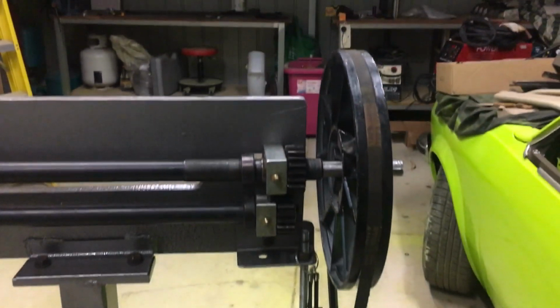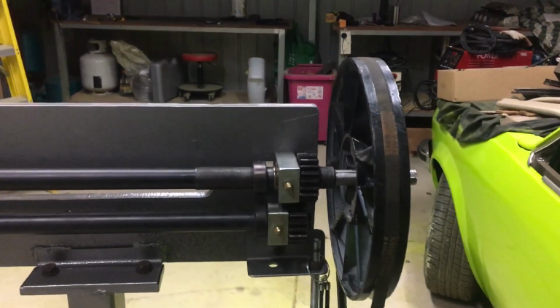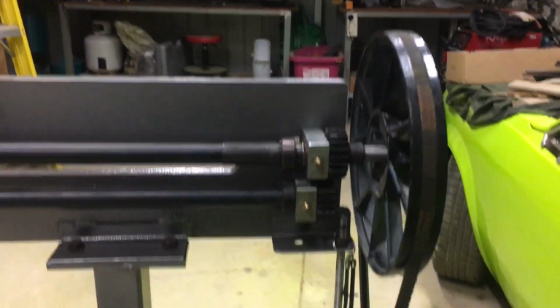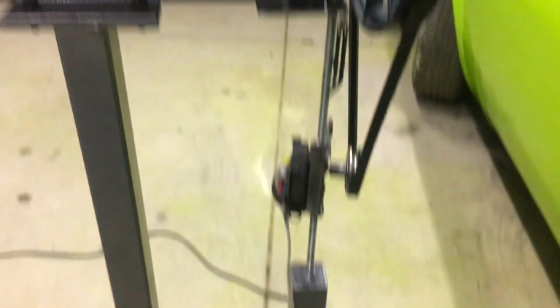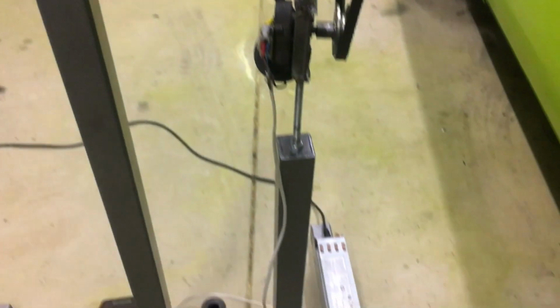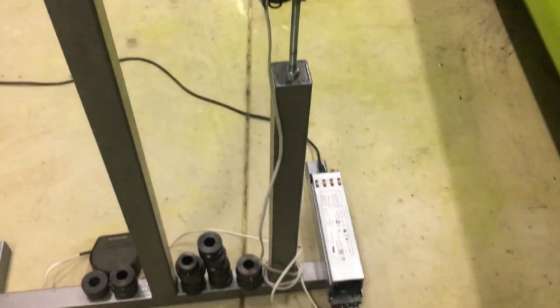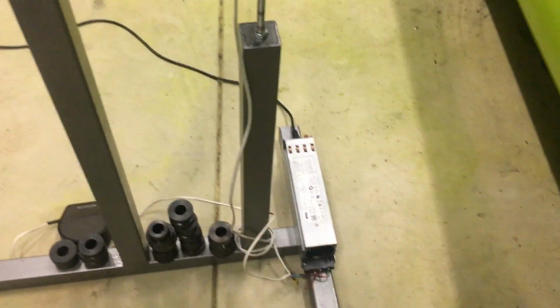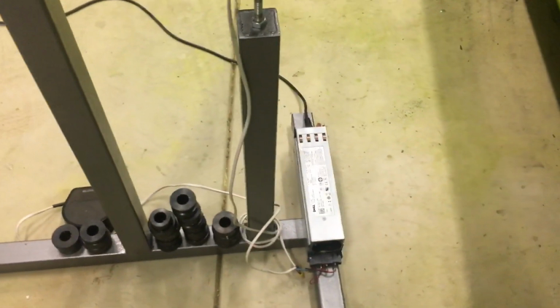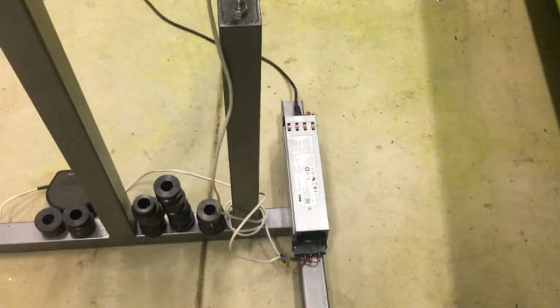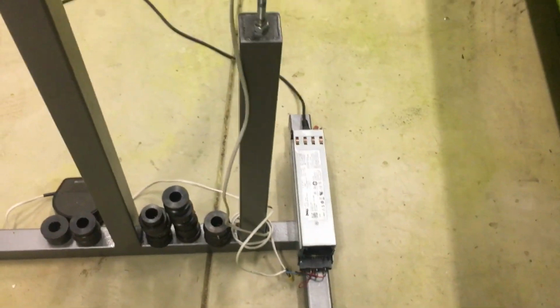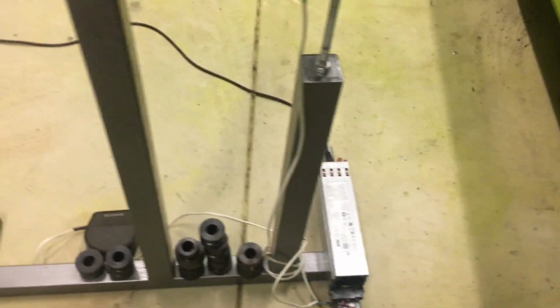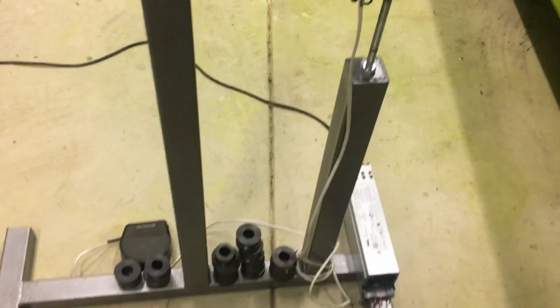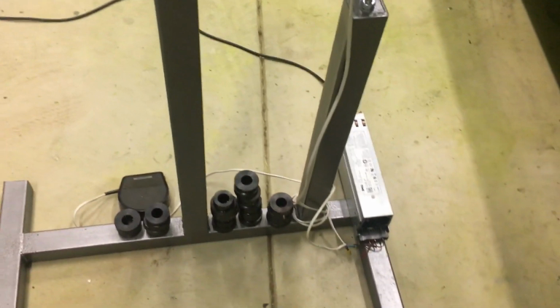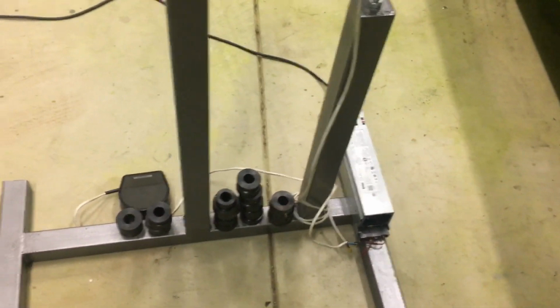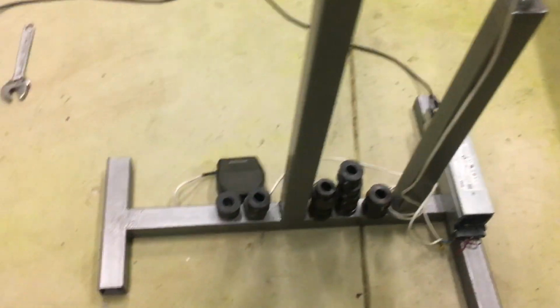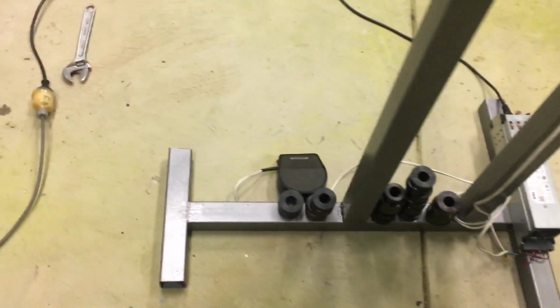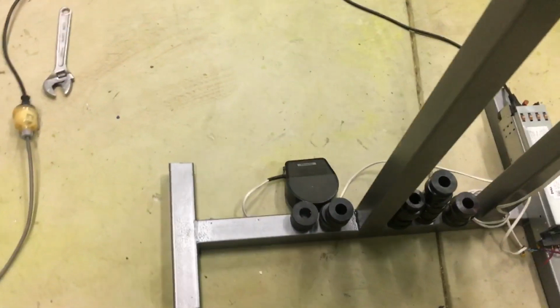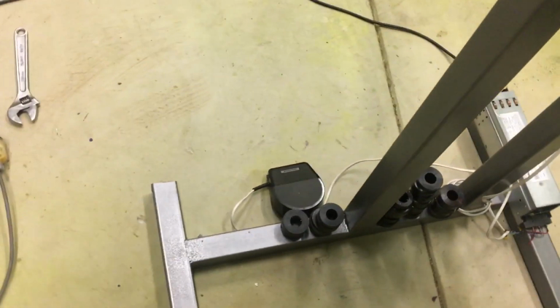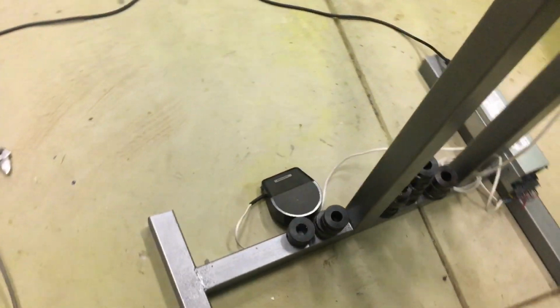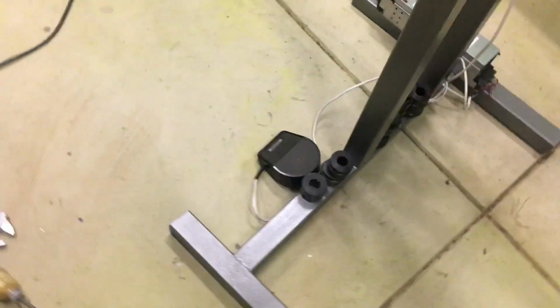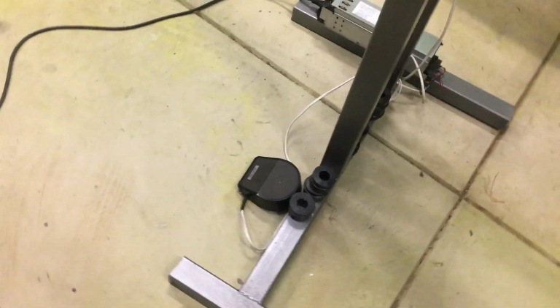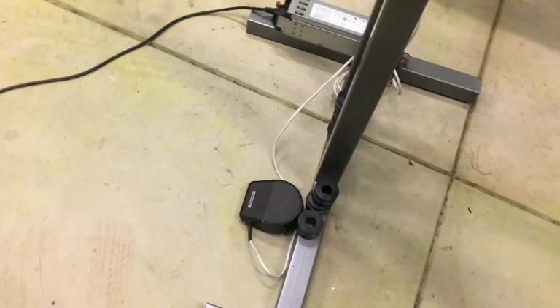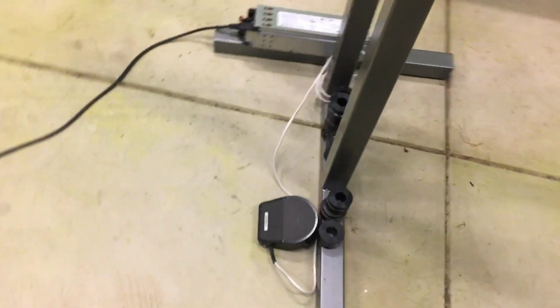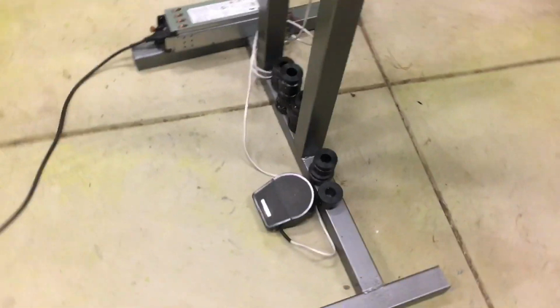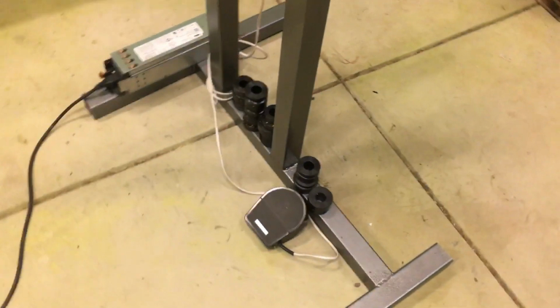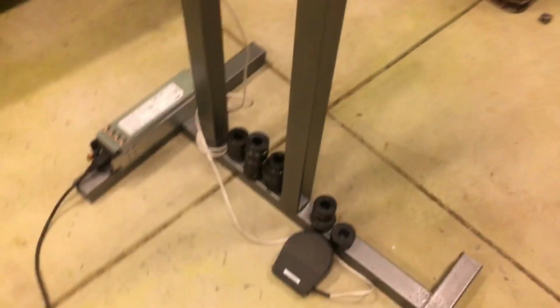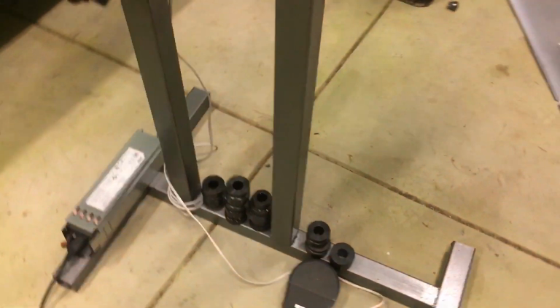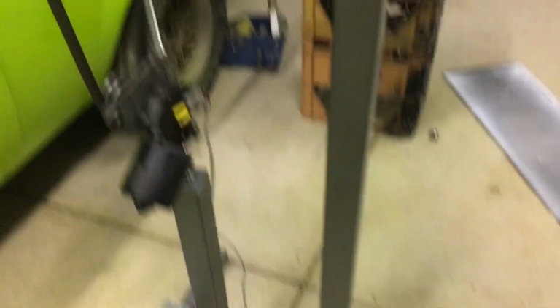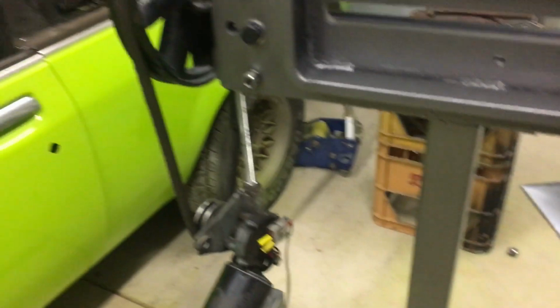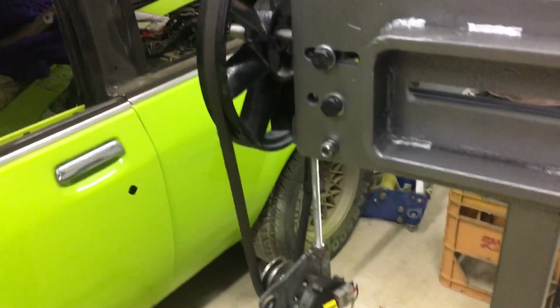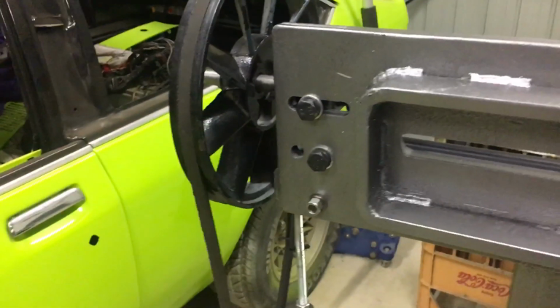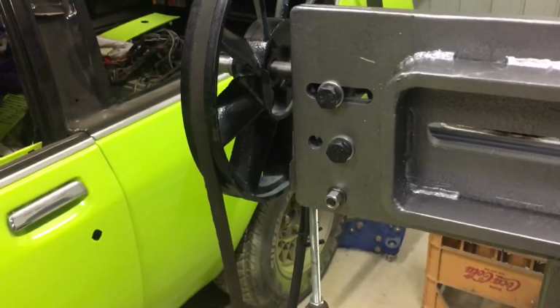A 12 volt server power supply powers the unit and a sewing machine foot pedal turns the unit on. And this is it working.